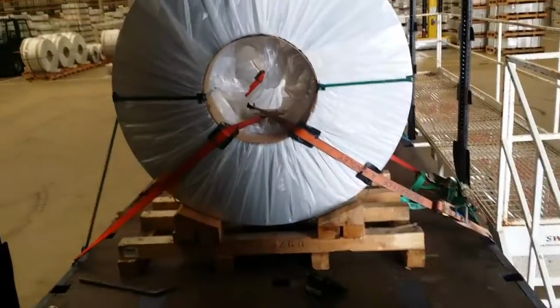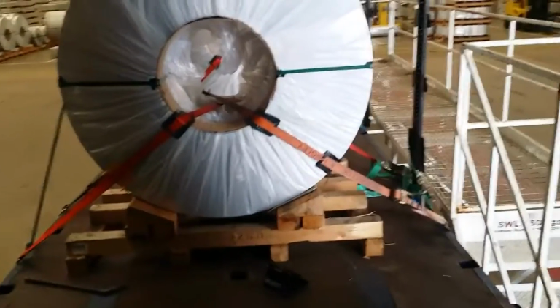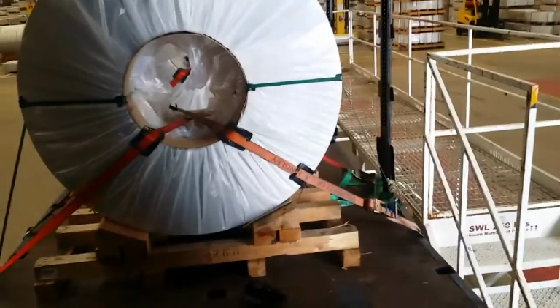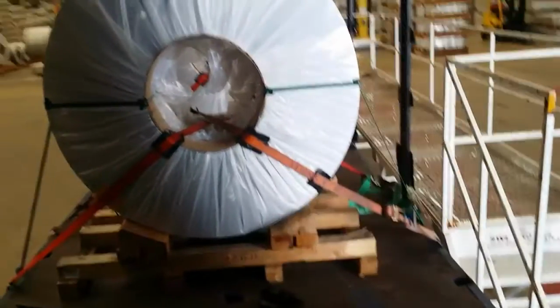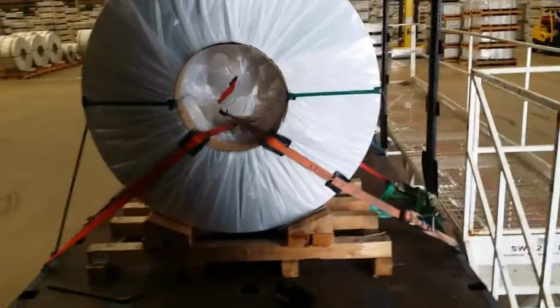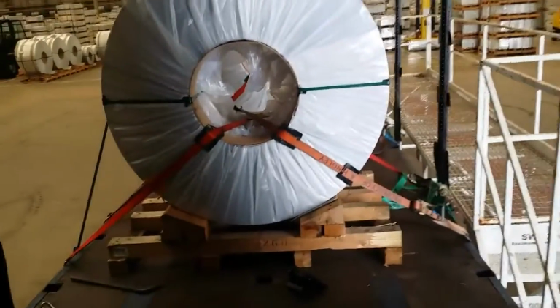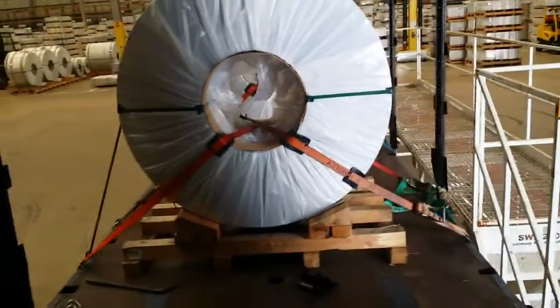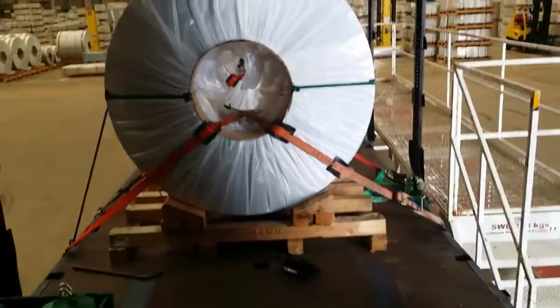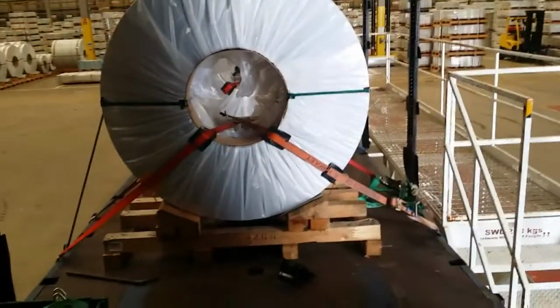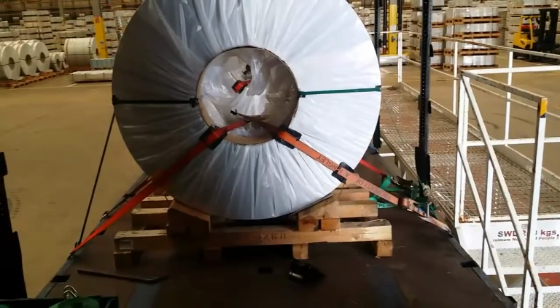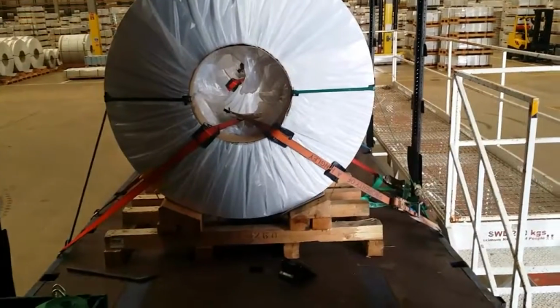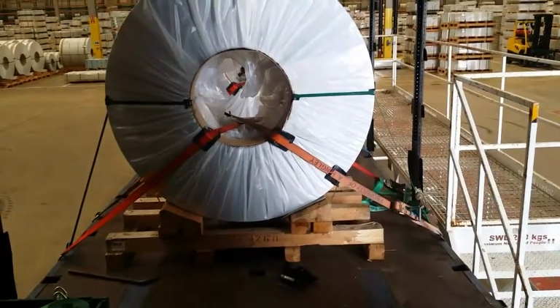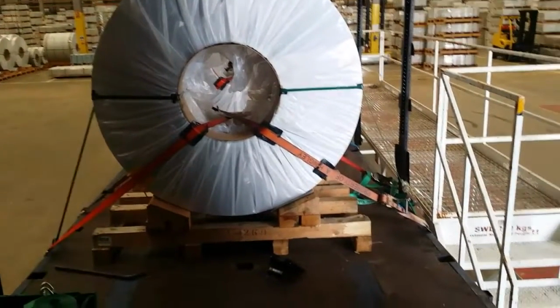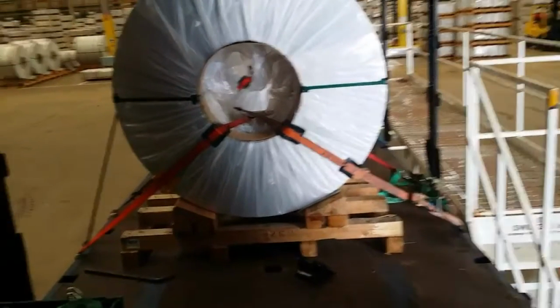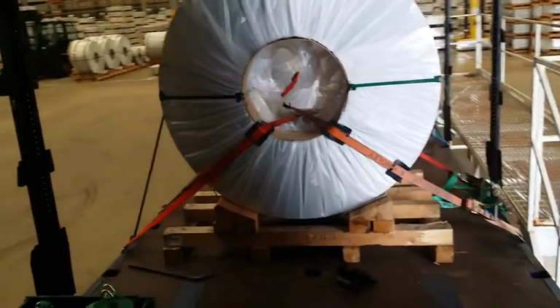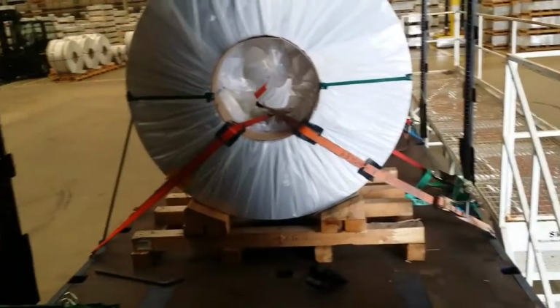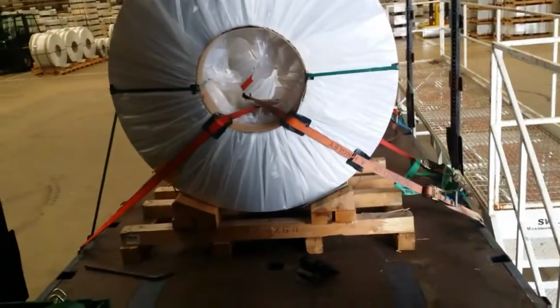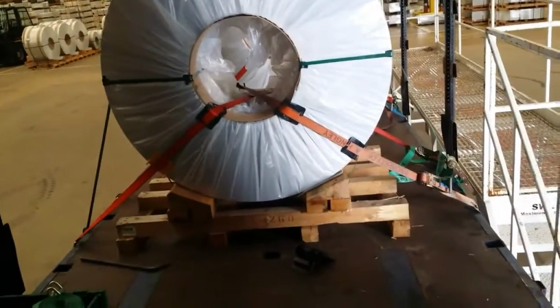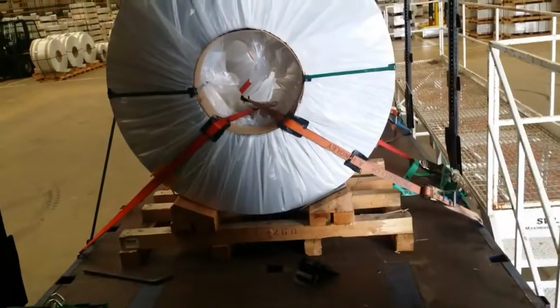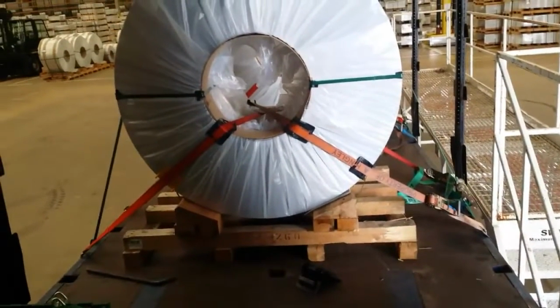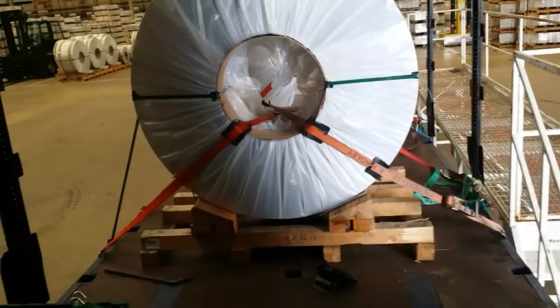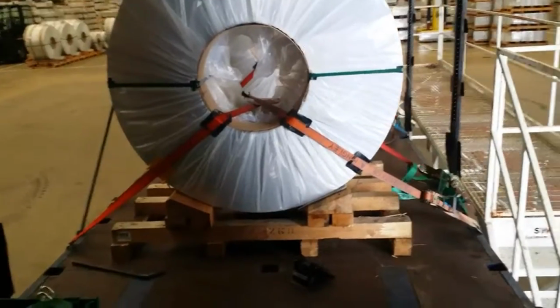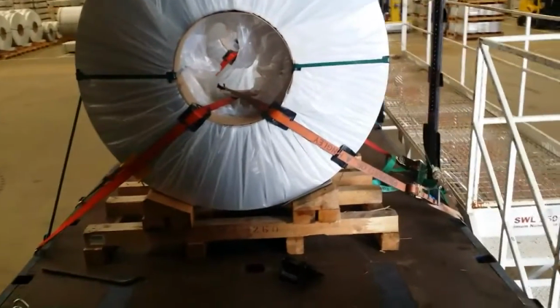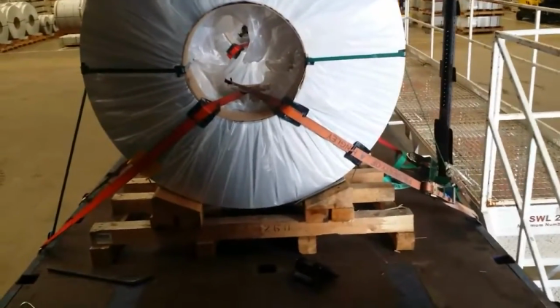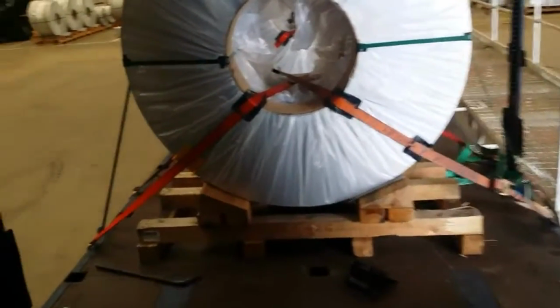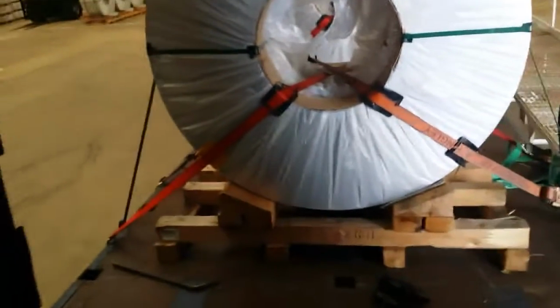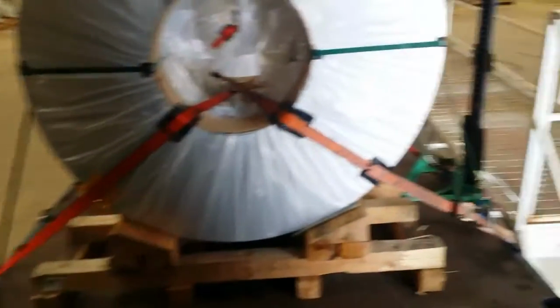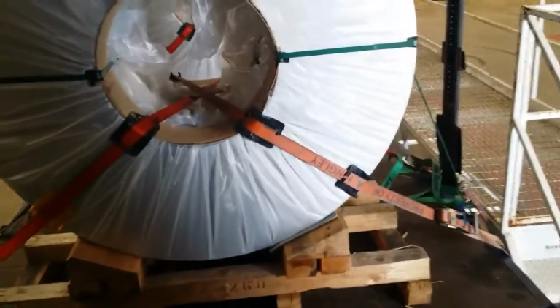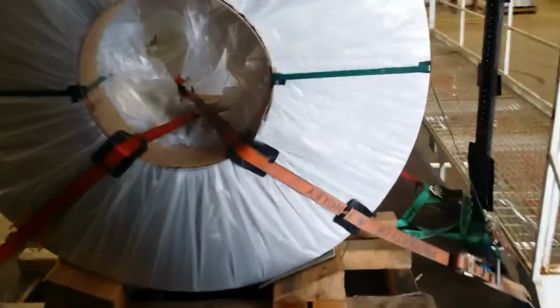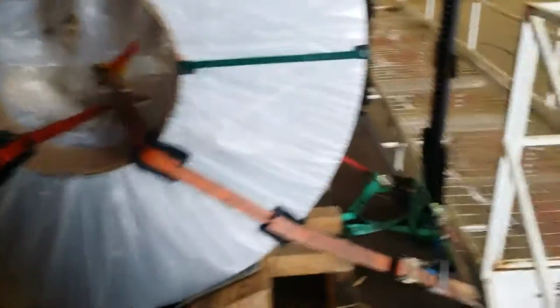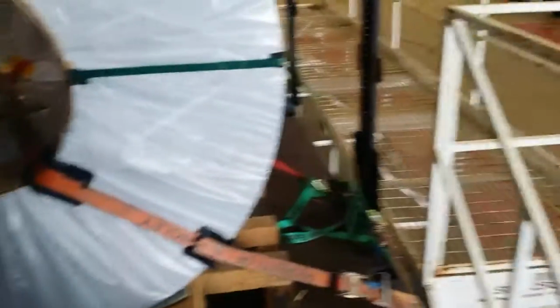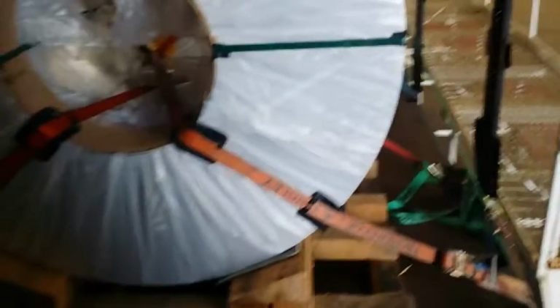Hello everybody. Lately I've been working with aluminium coils. I just want to show you the way I strap them, and I can show this because I'm properly trained. We've got here a coil which is five ton.